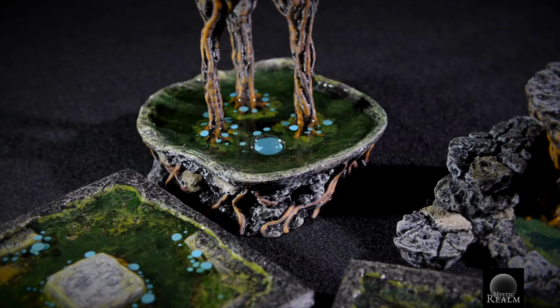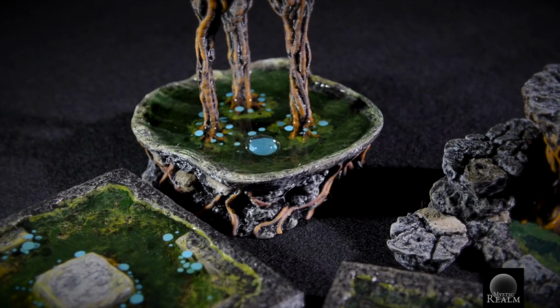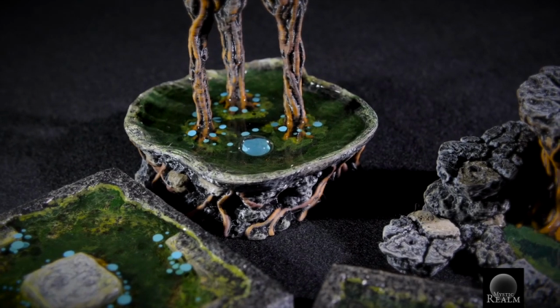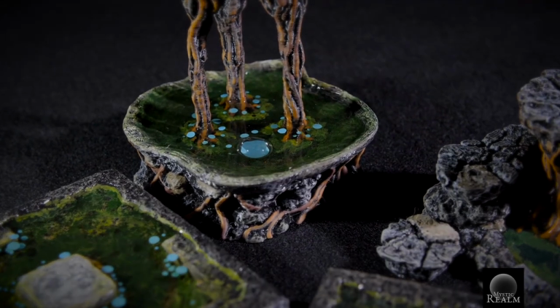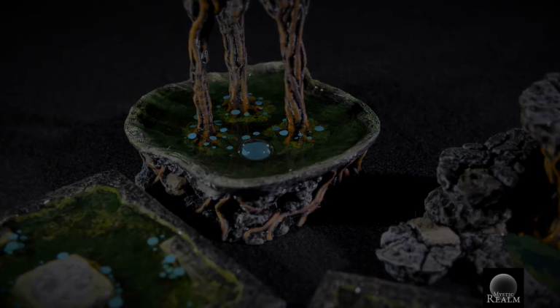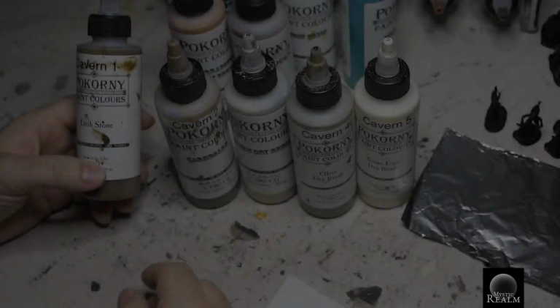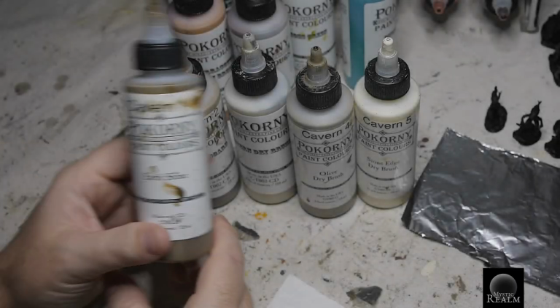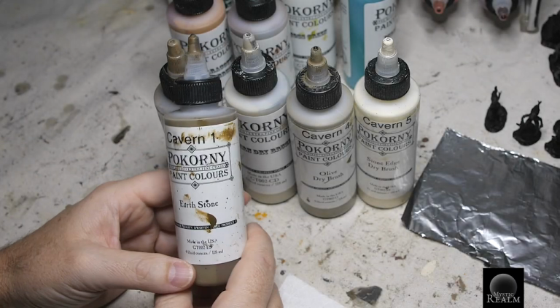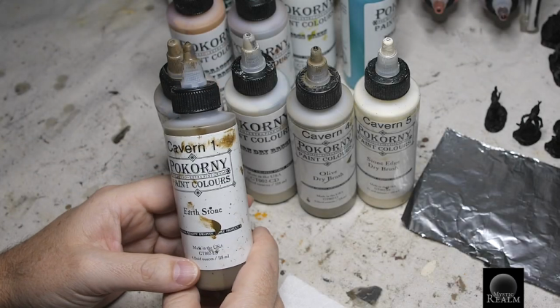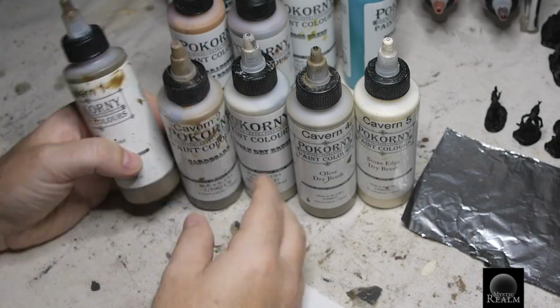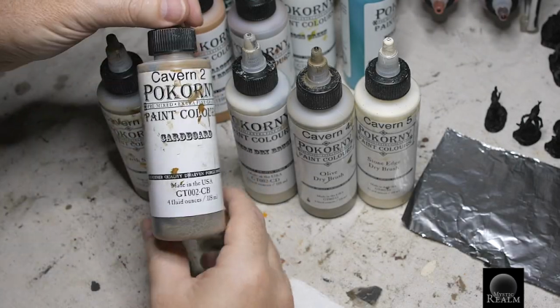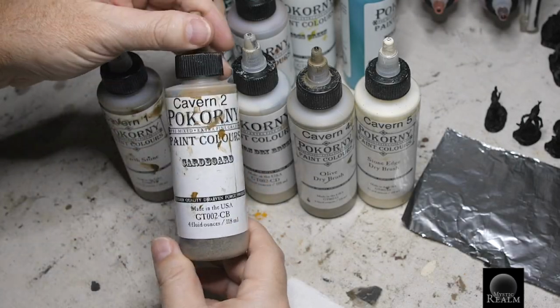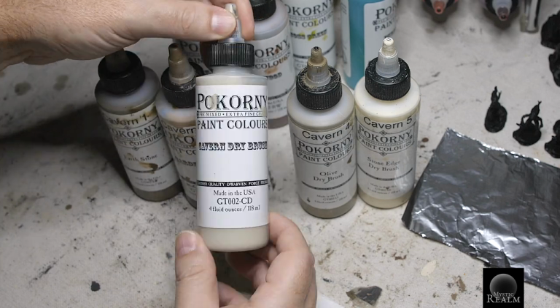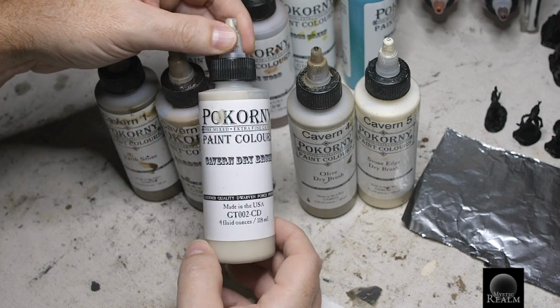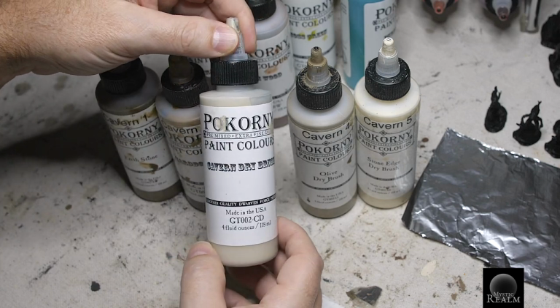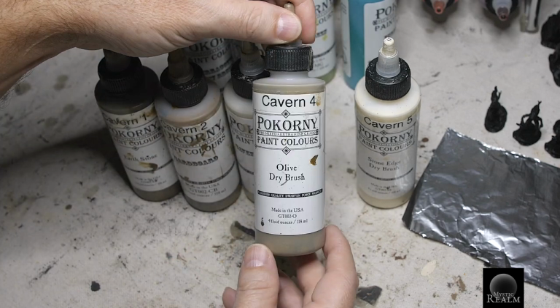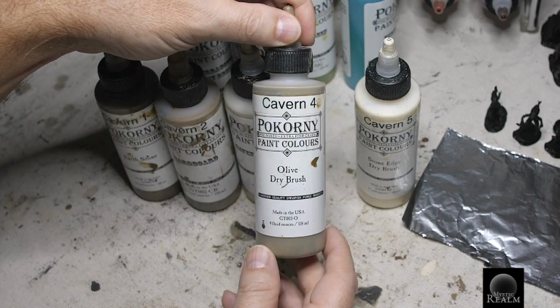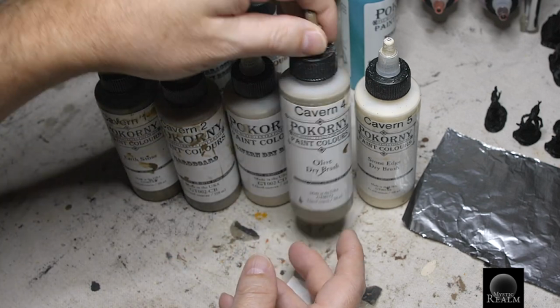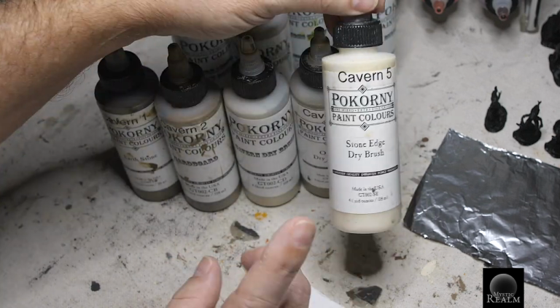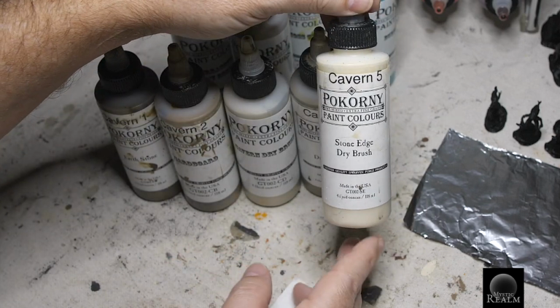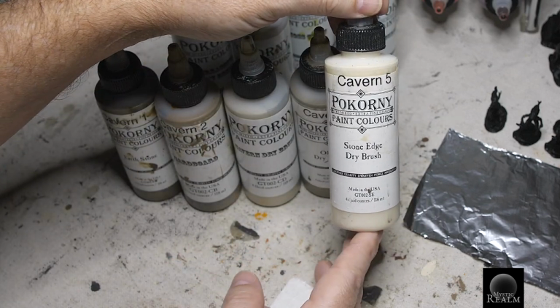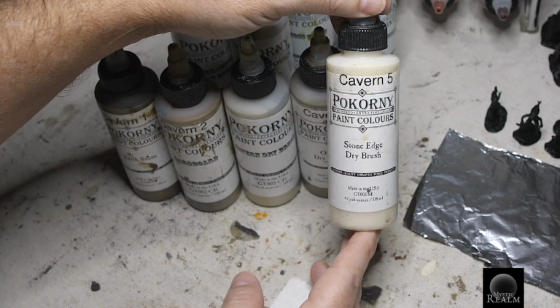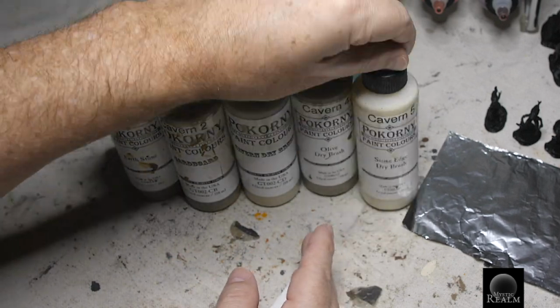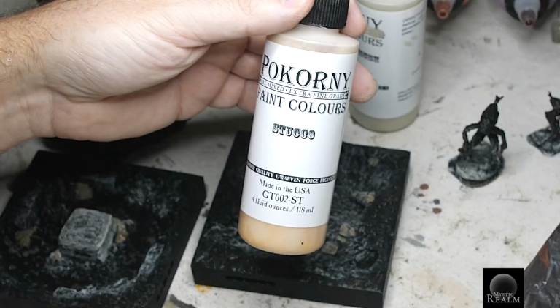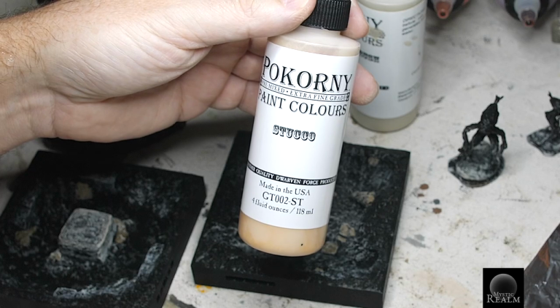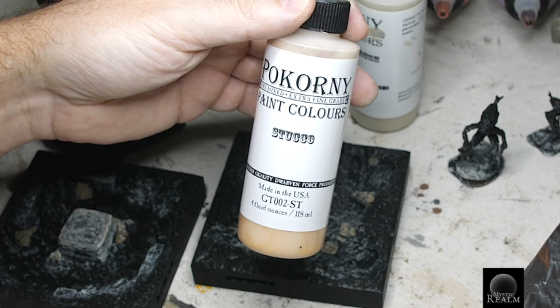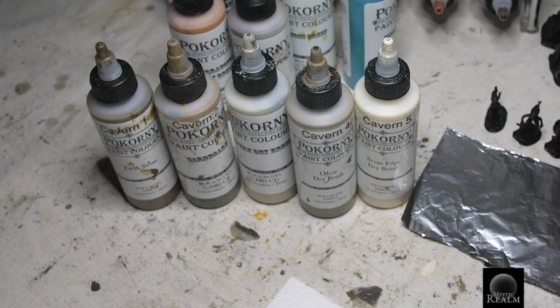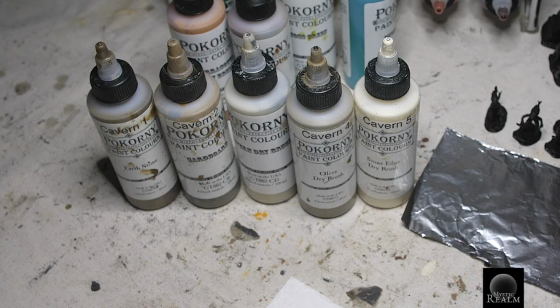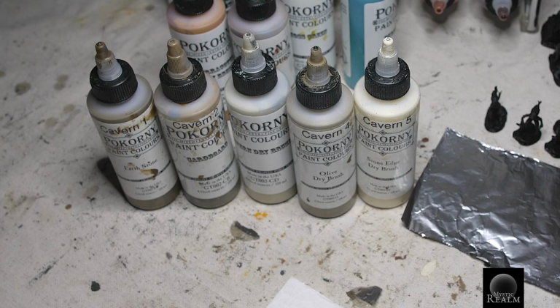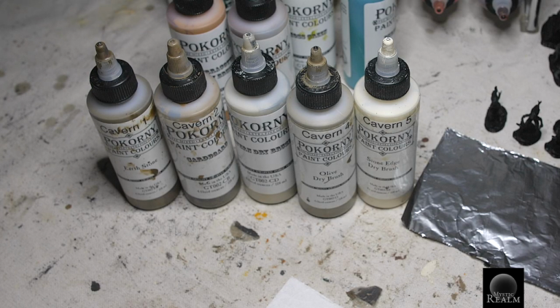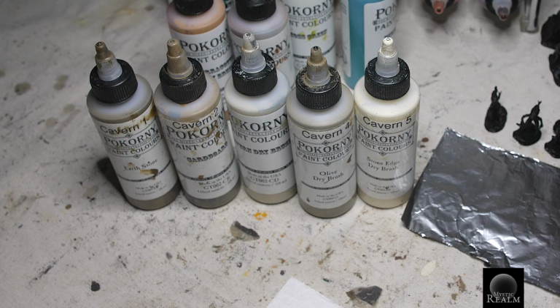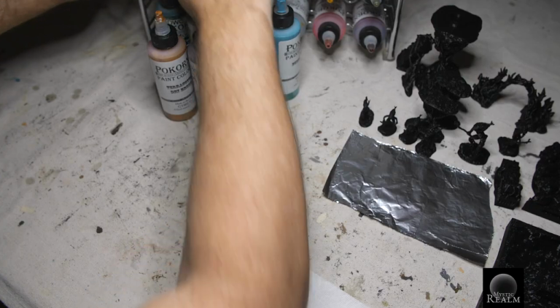Let's look at the paints we're going to be using. You're going to need earth stone, cardboard, cavern dry brush, olive dry brush, stone edge dry brush, and stucco. These colors are for the caves and stone type terrain areas.